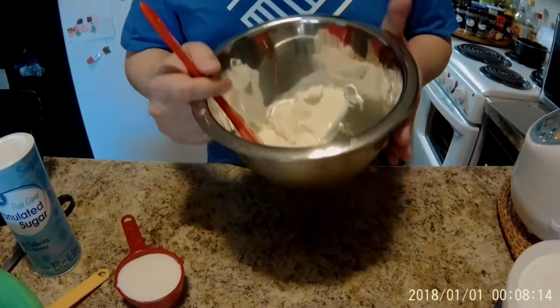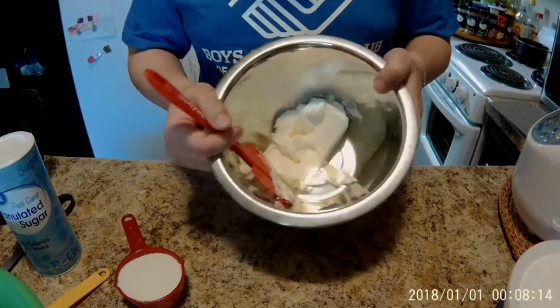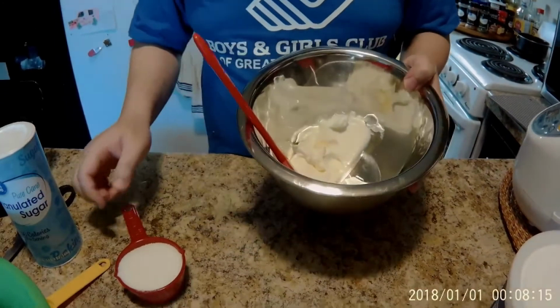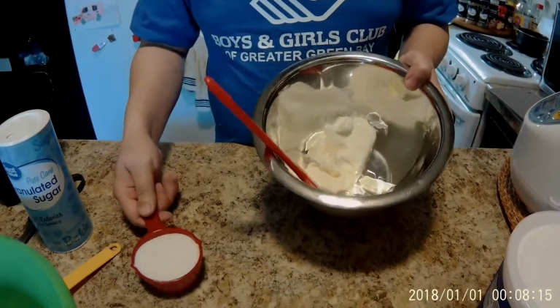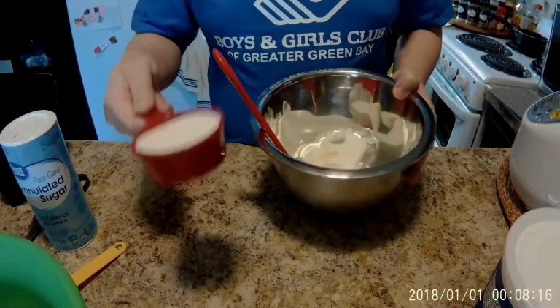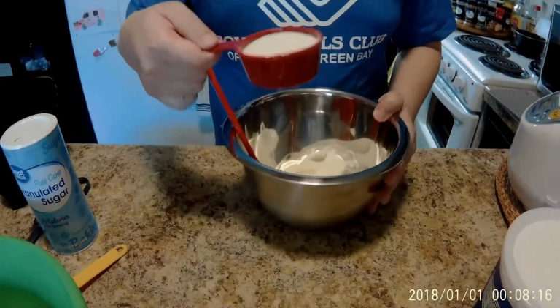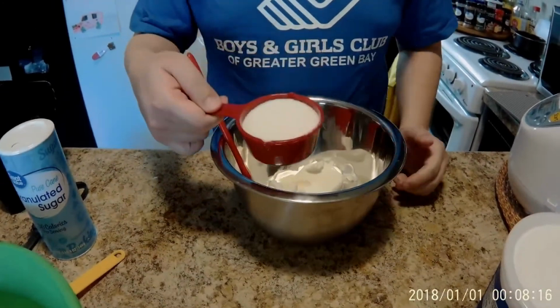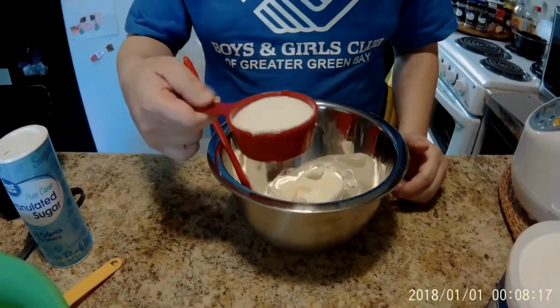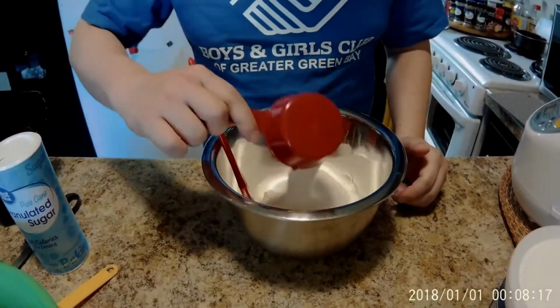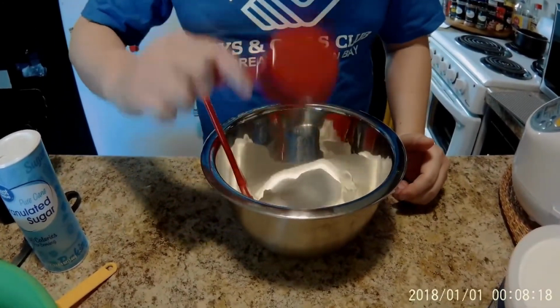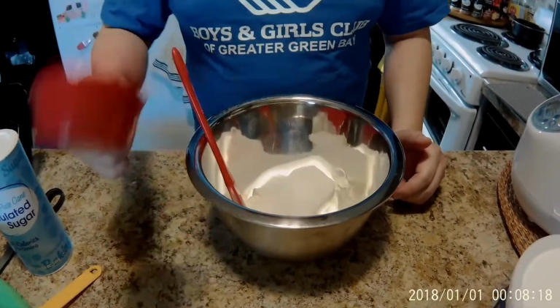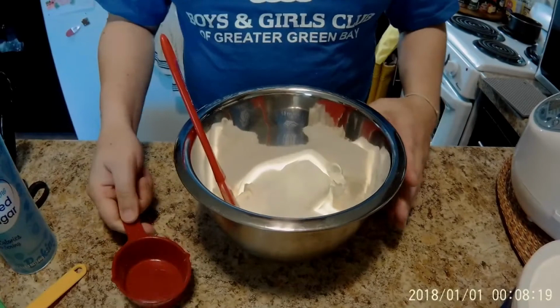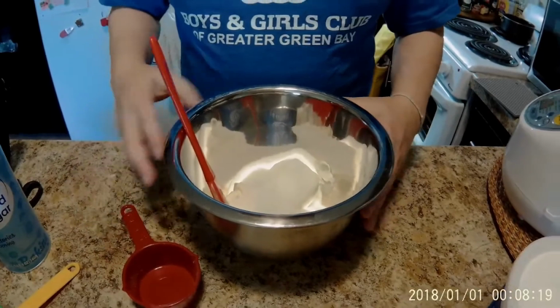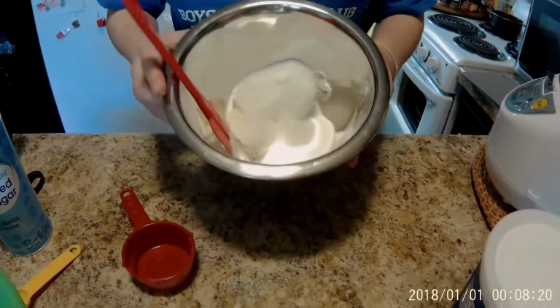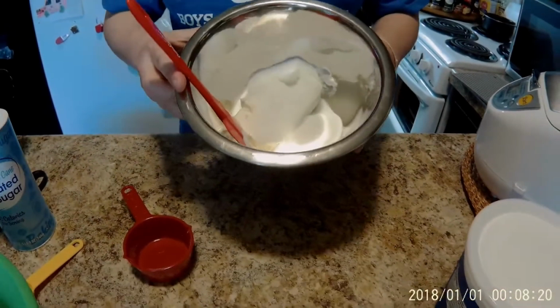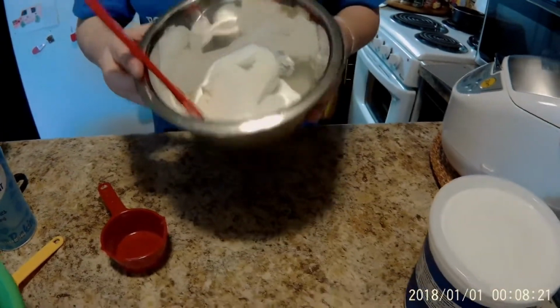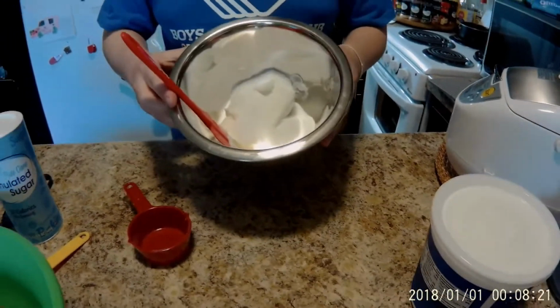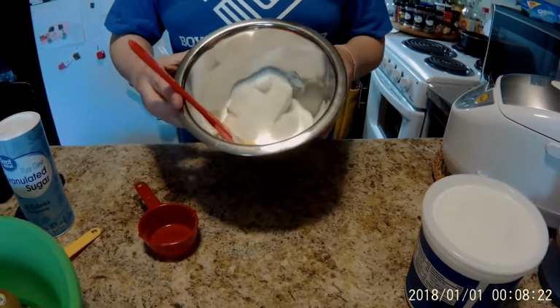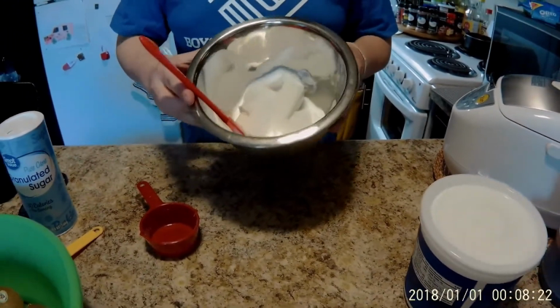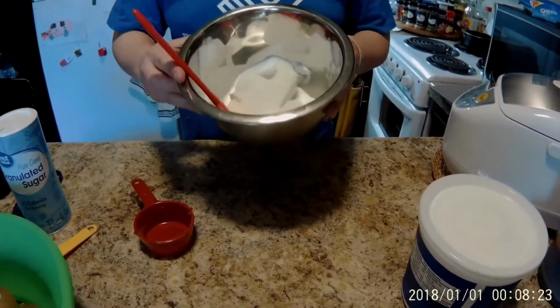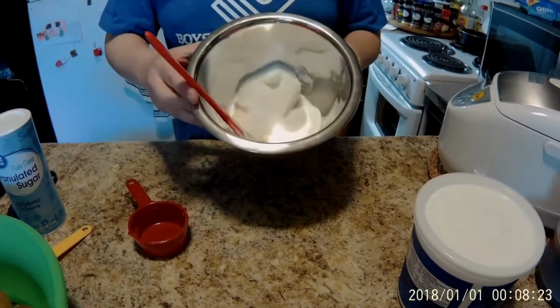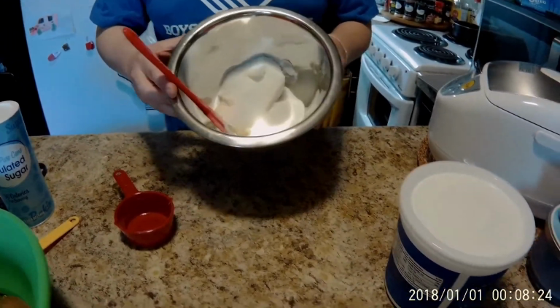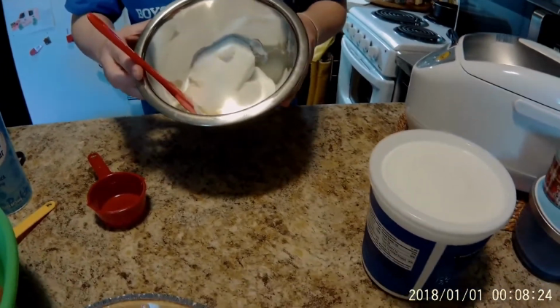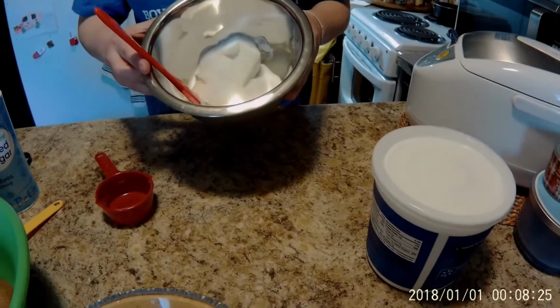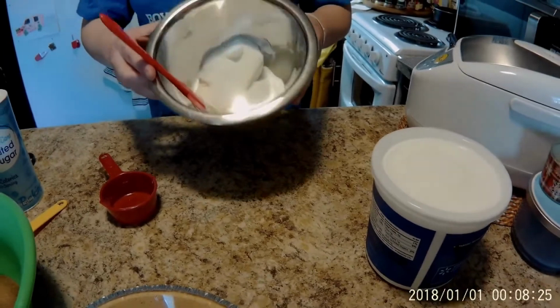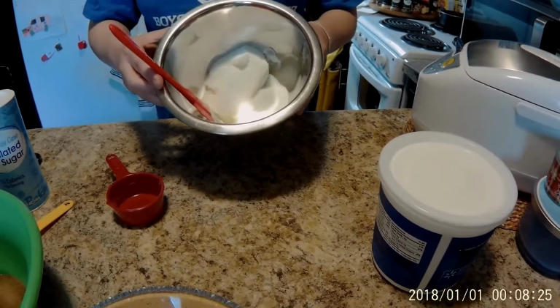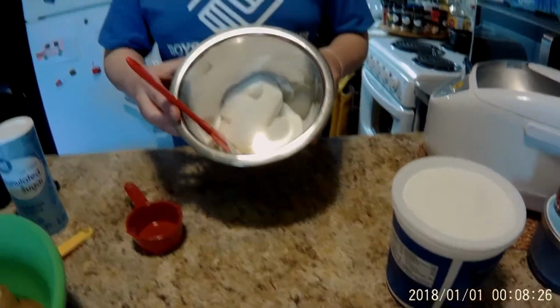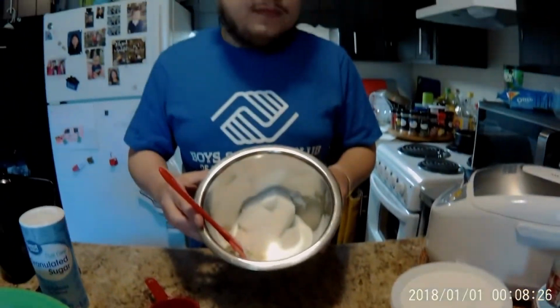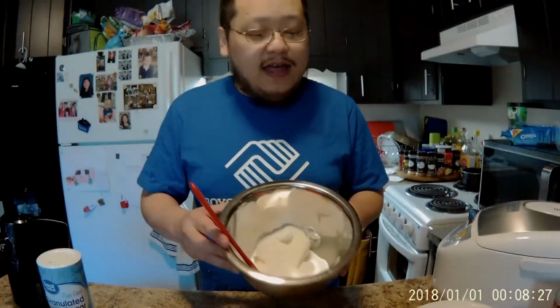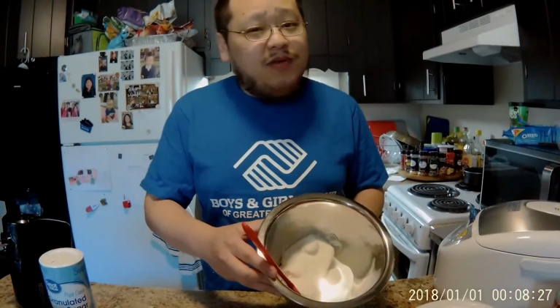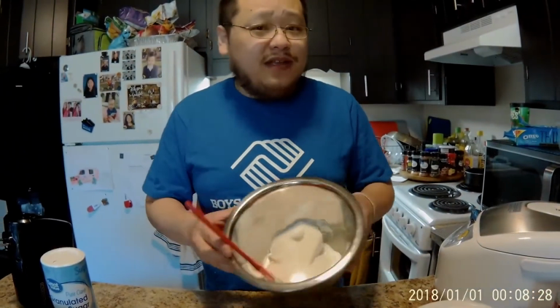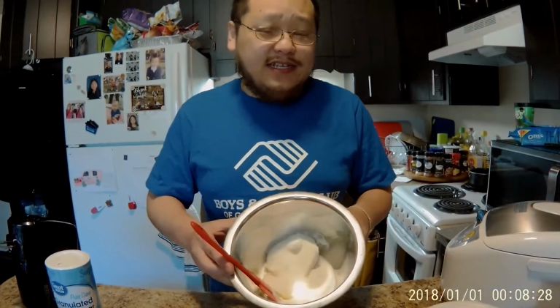Next, we're going to add half a cup of sugar, and then mix this up until it's kind of smooth, and then we're going to add the whipped cream to it to make it nice and fluffy. Add the whipped cream as needed.